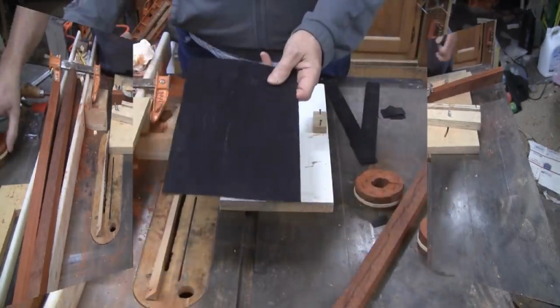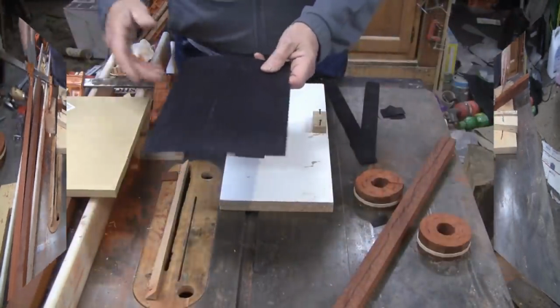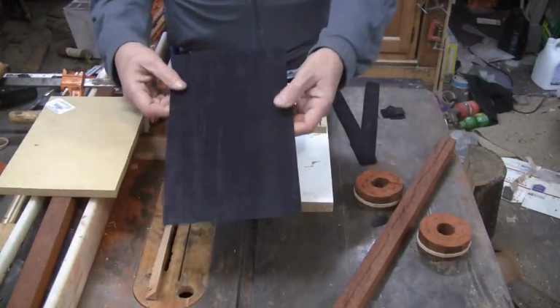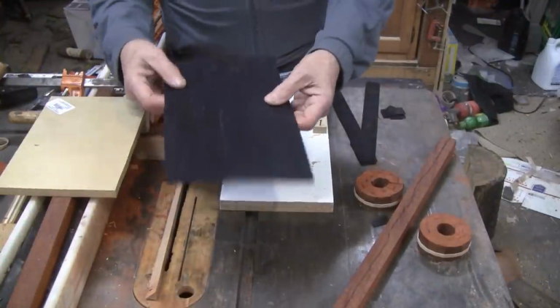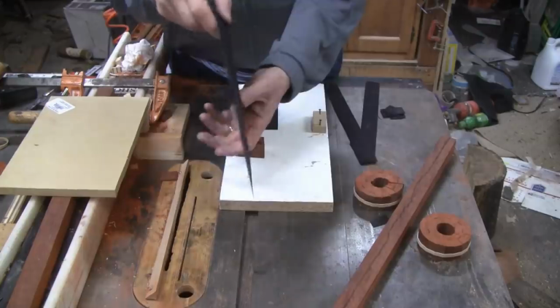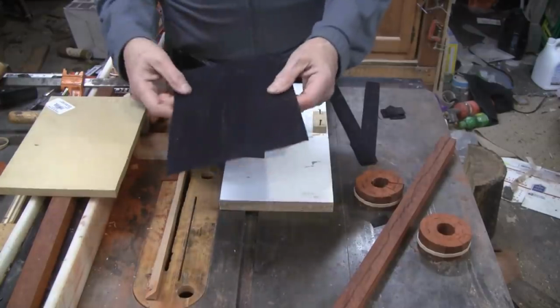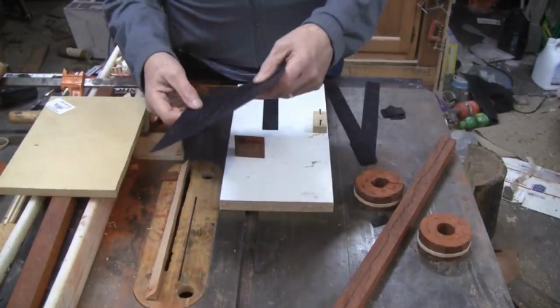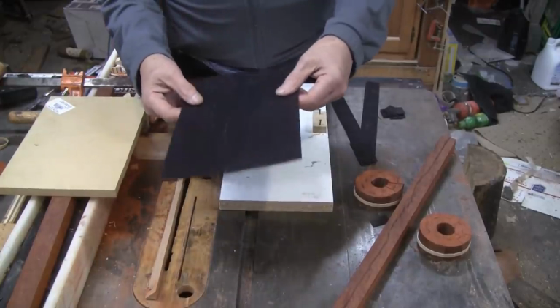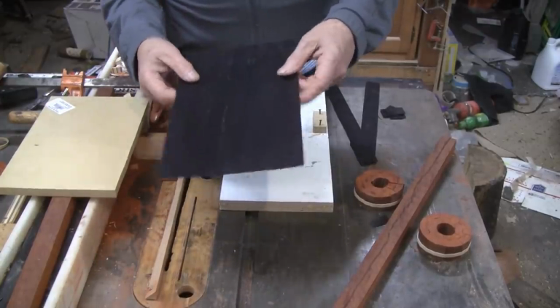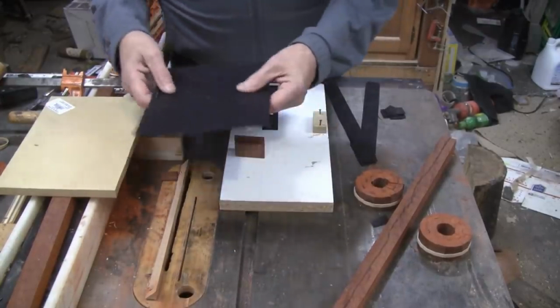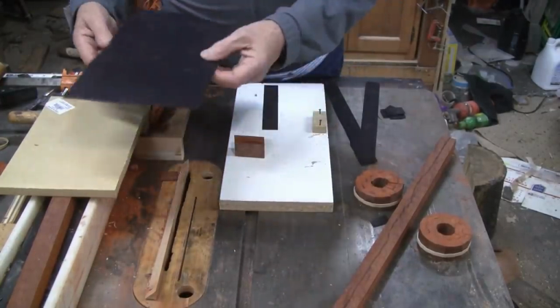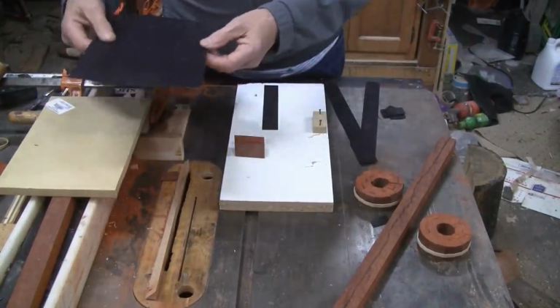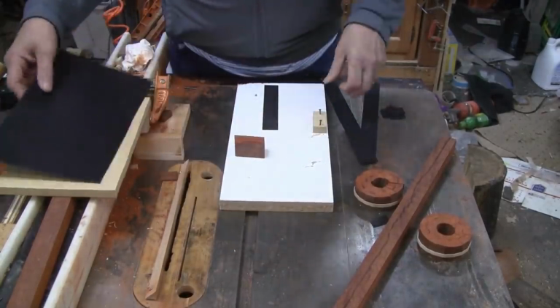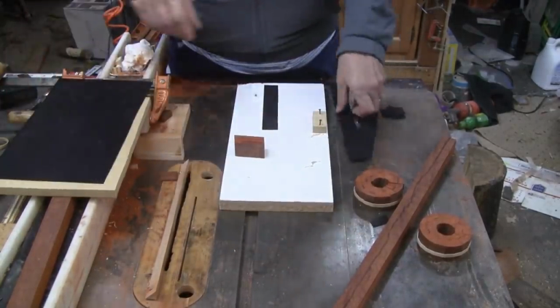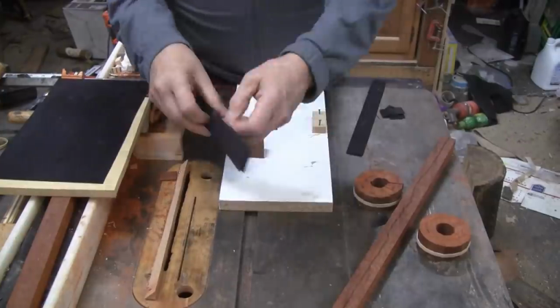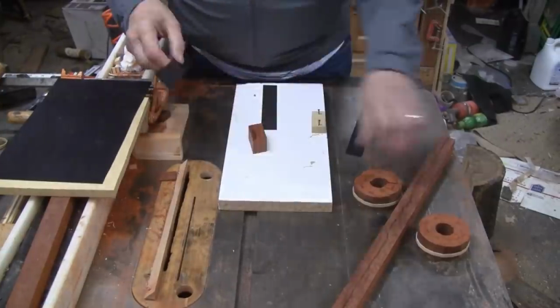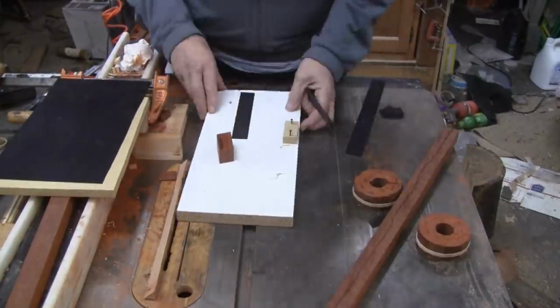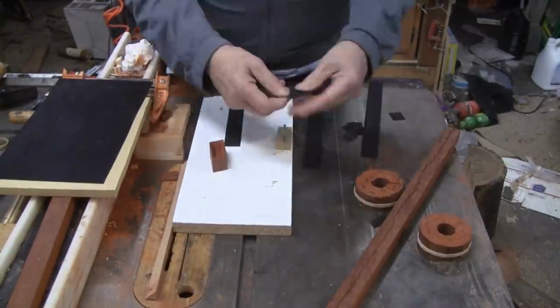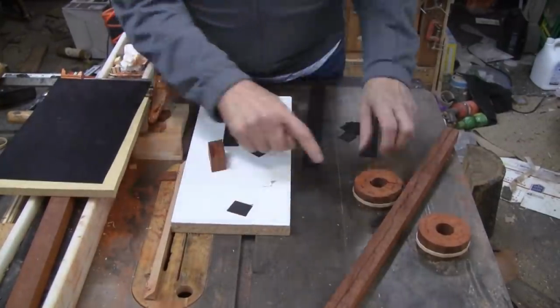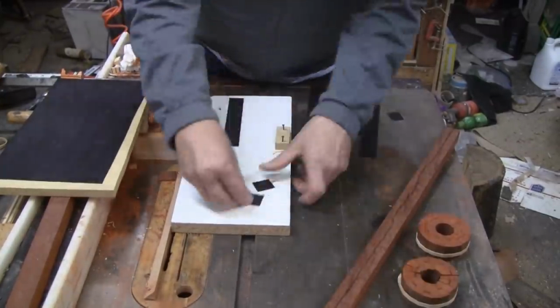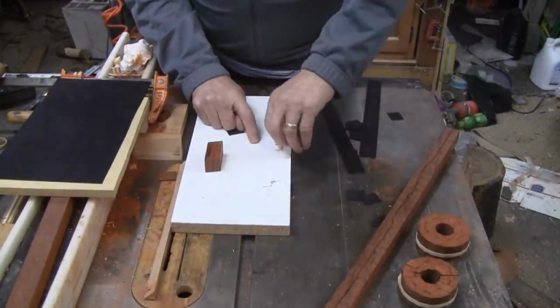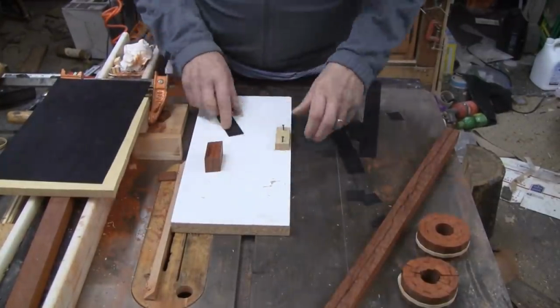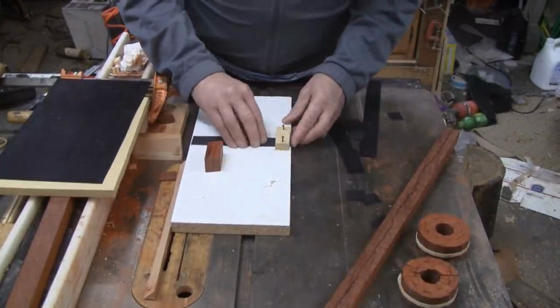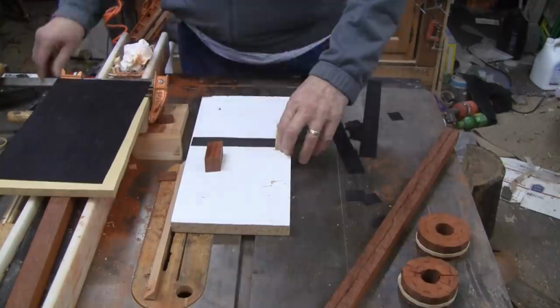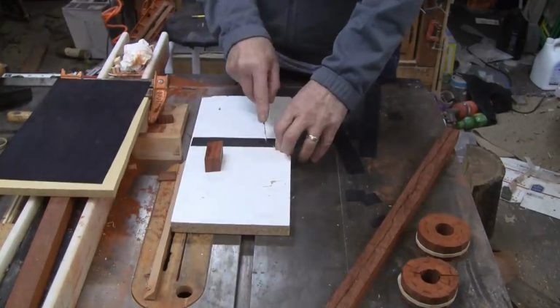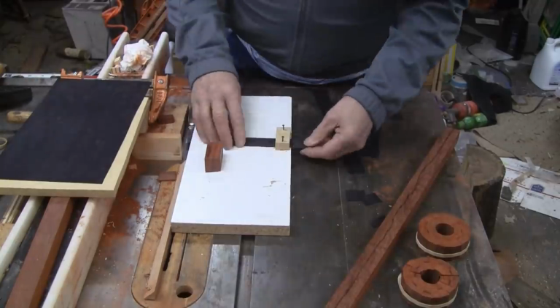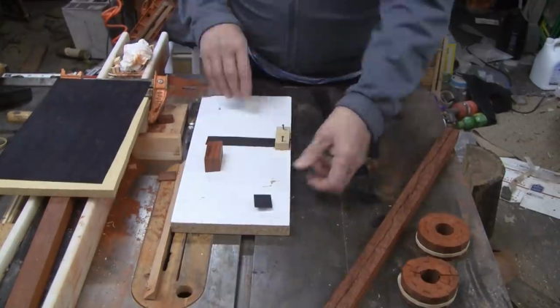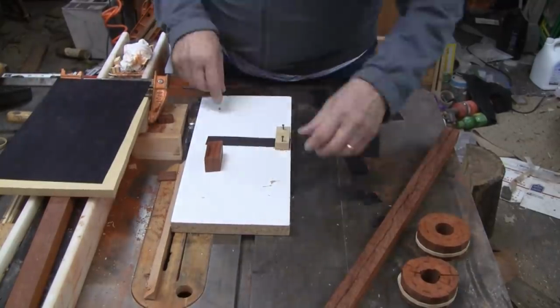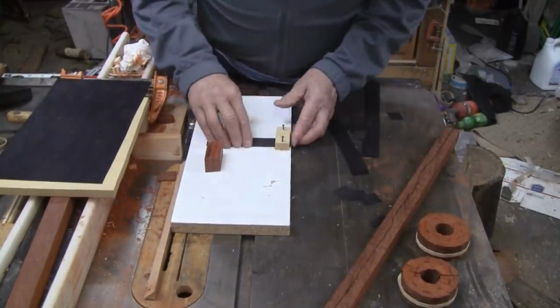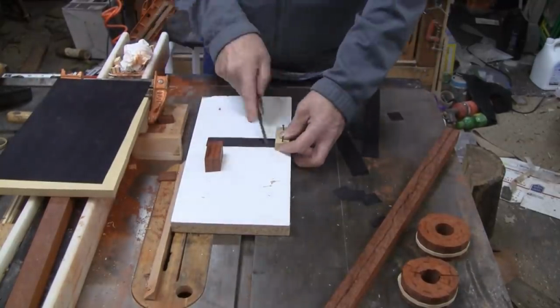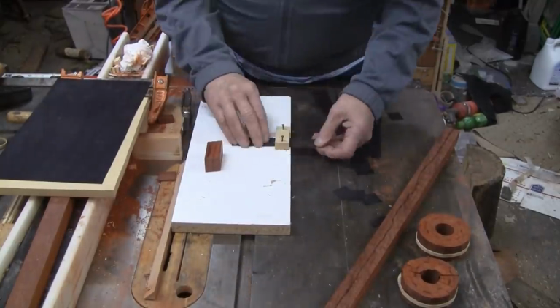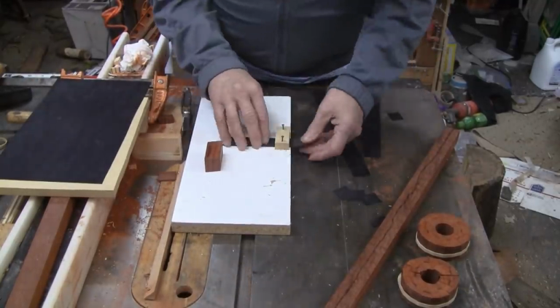What I have here is a sheet of dyed veneer. I start by making strips and then I cut them to length with a little trimming fixture that I made. I need 54 of these pieces.